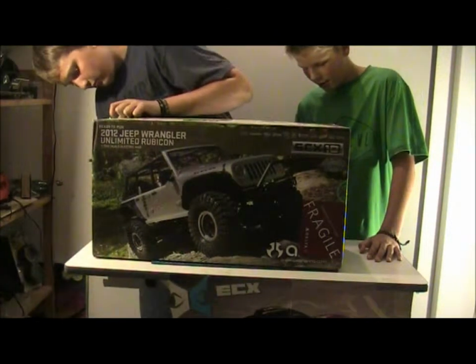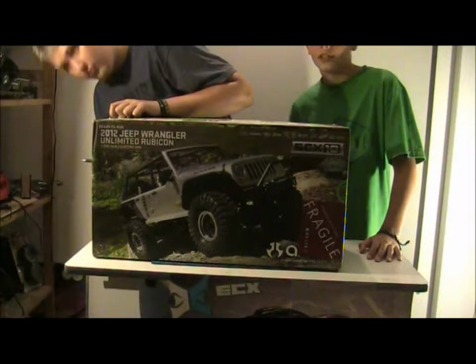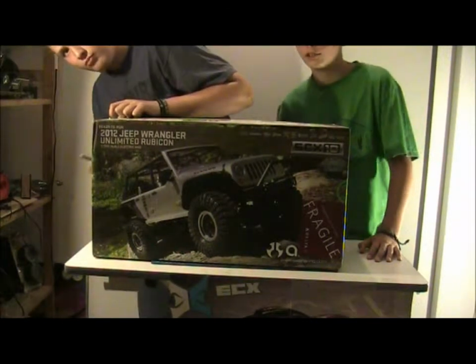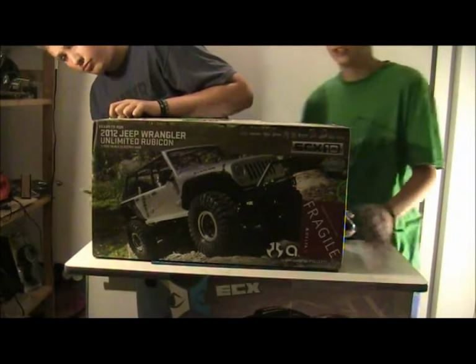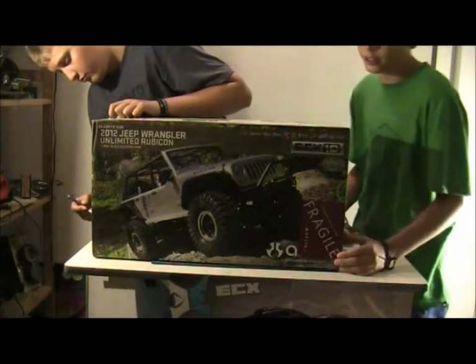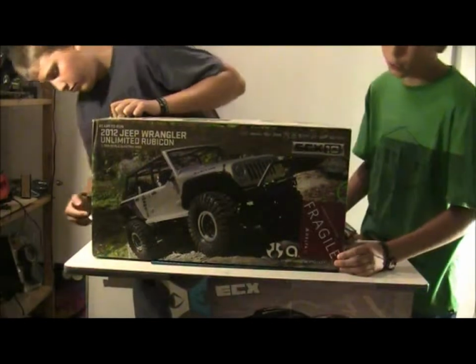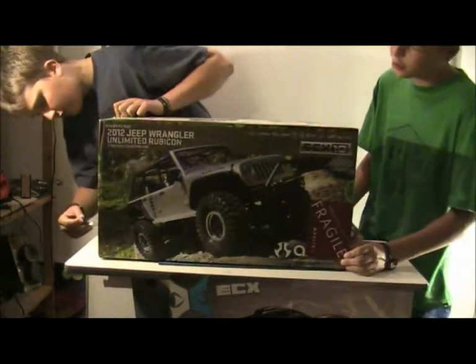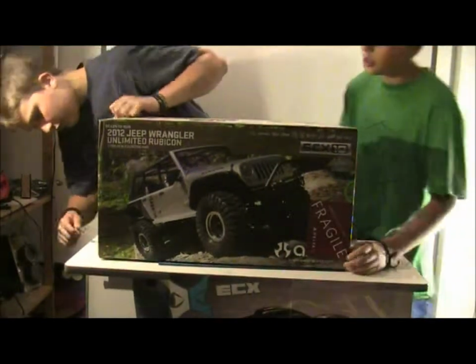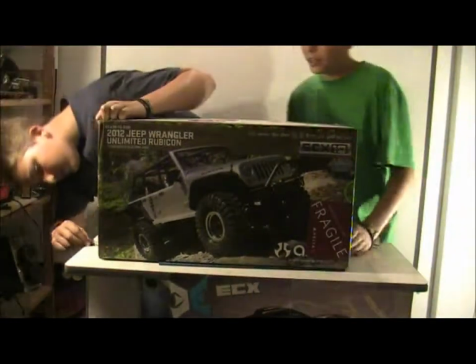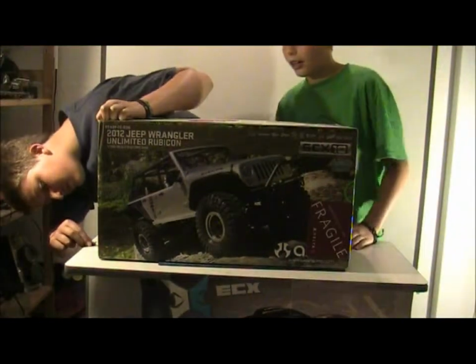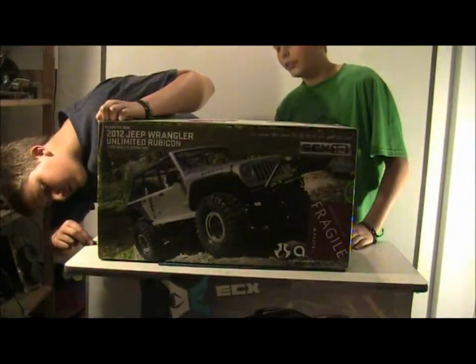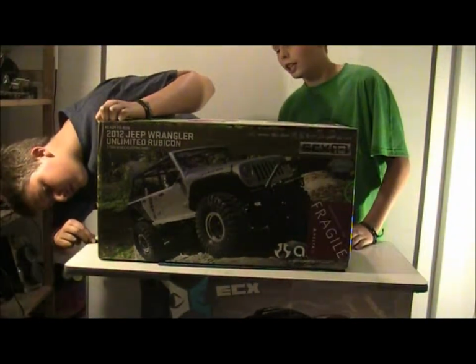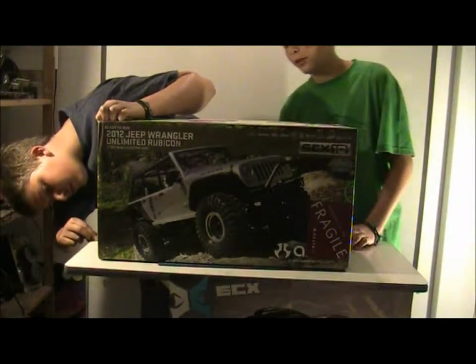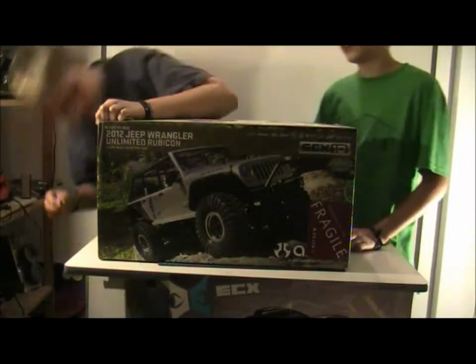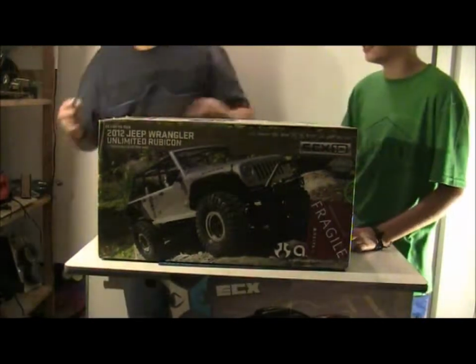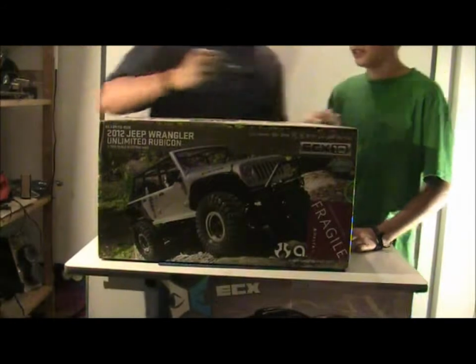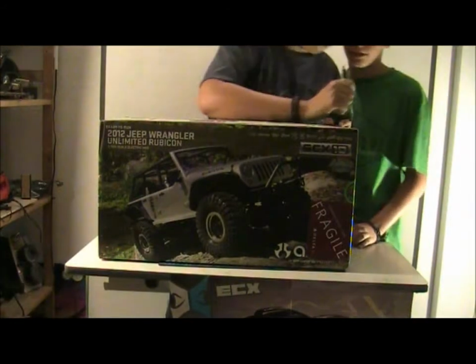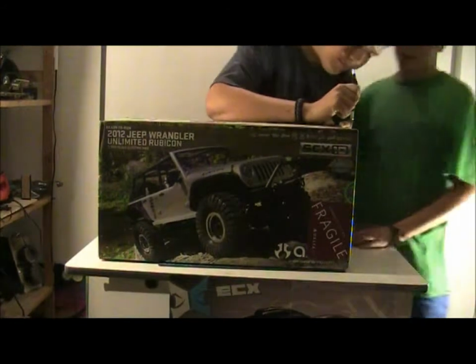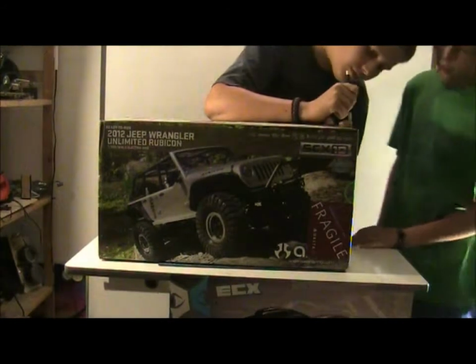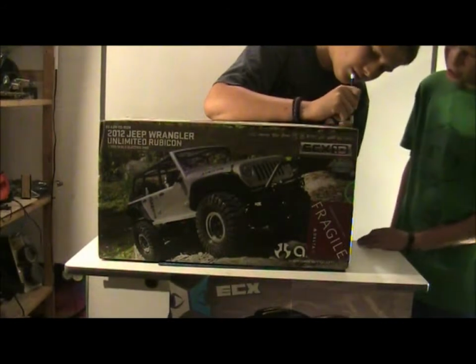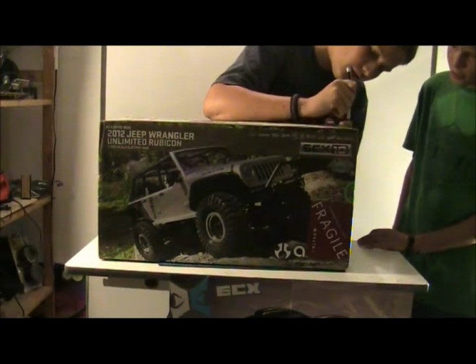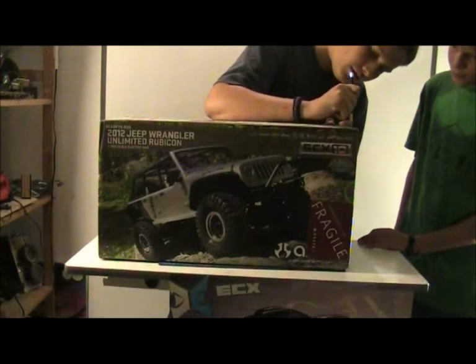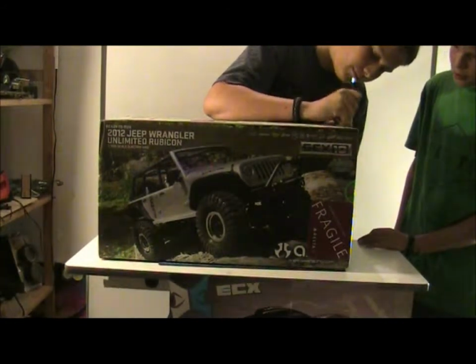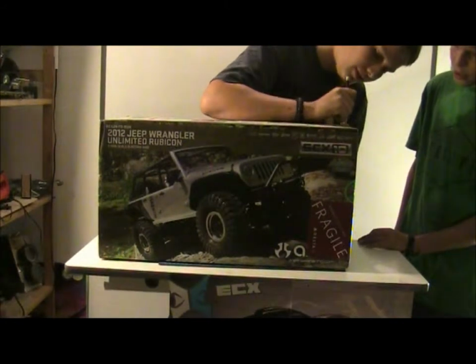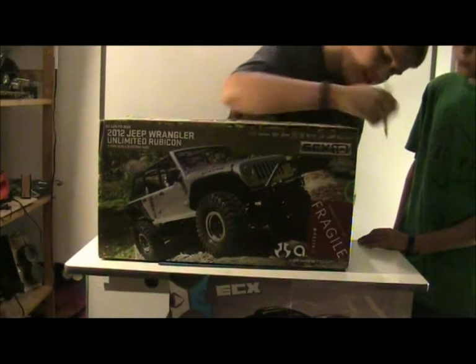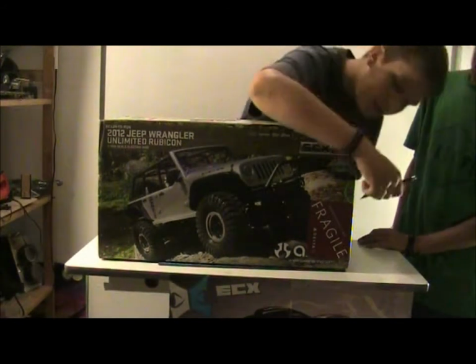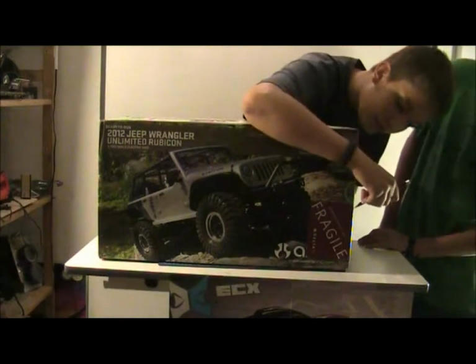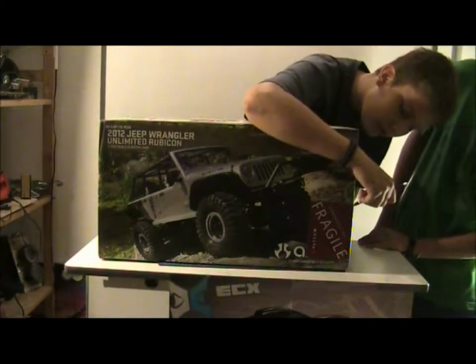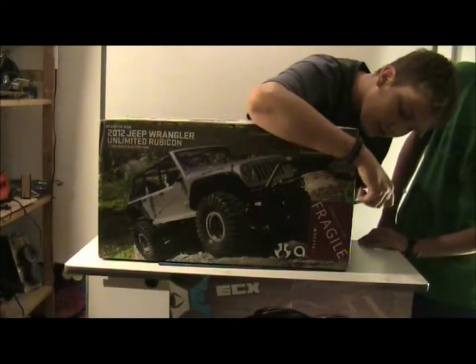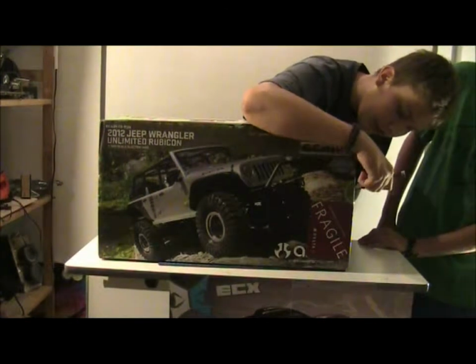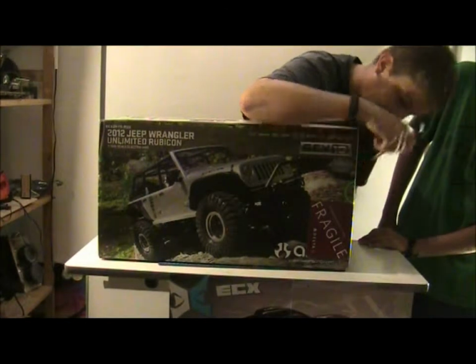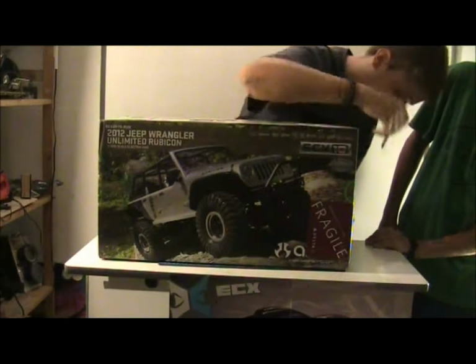This is Axial's first licensed product, and it costs around $370. We bought it in San Diego at a hobby shop.